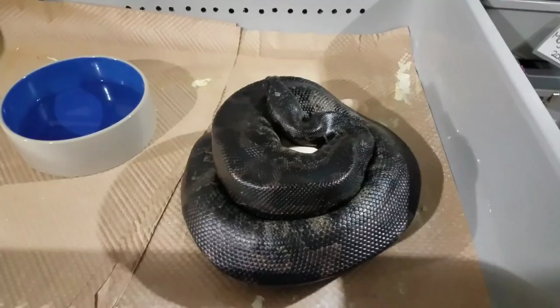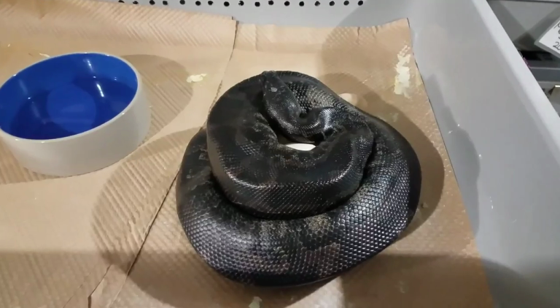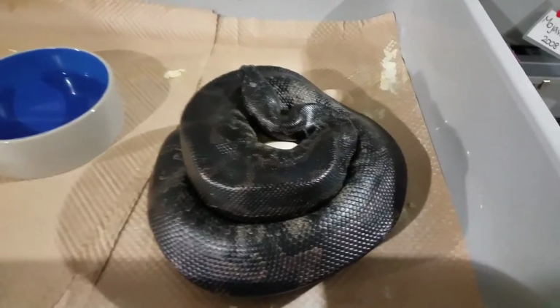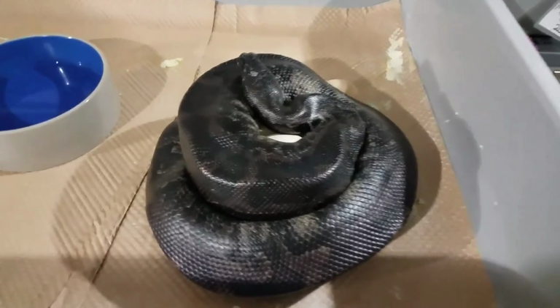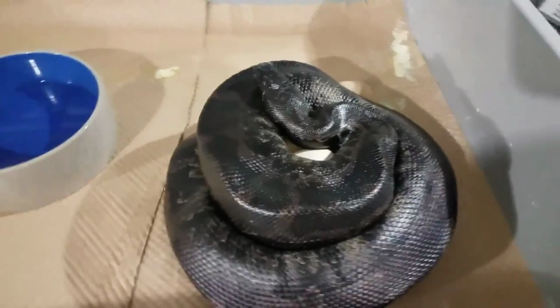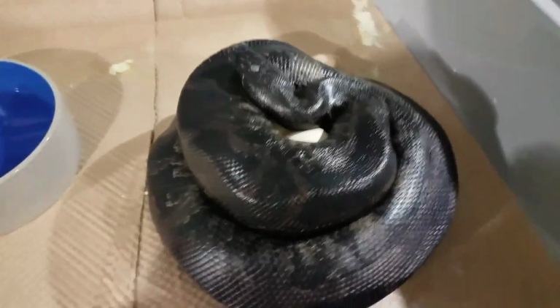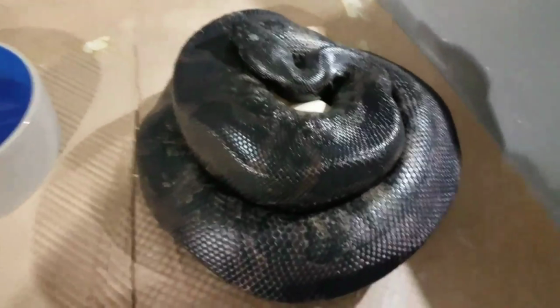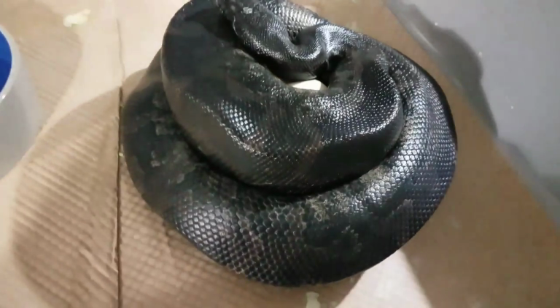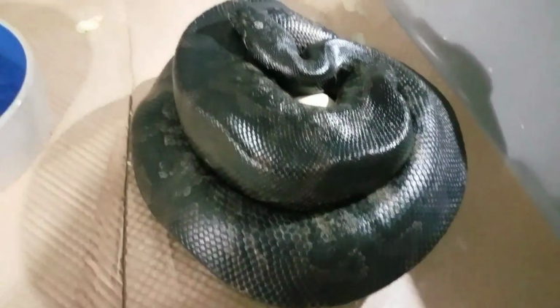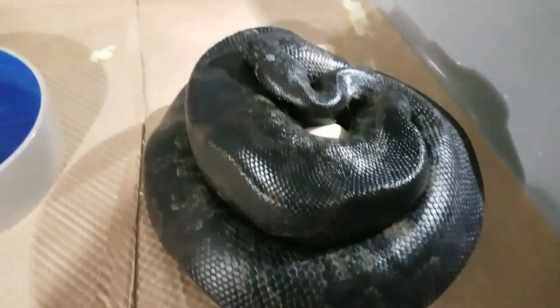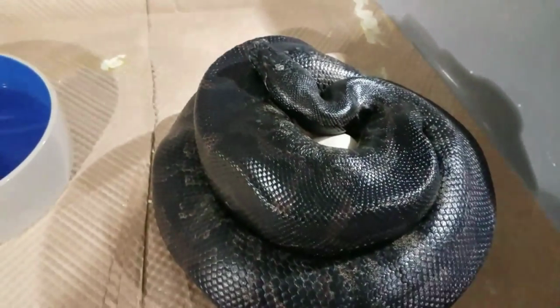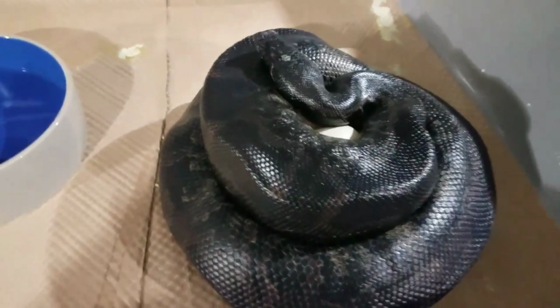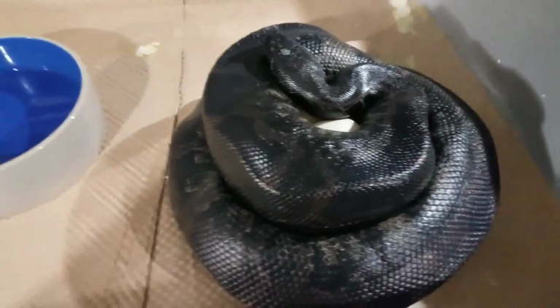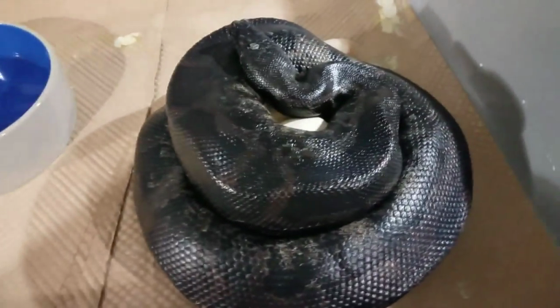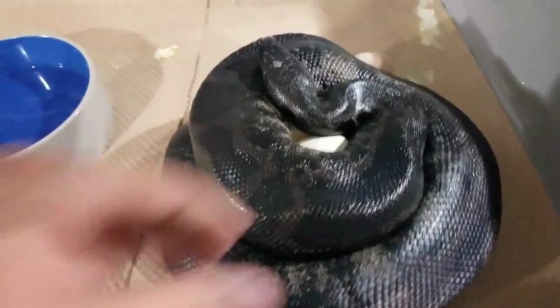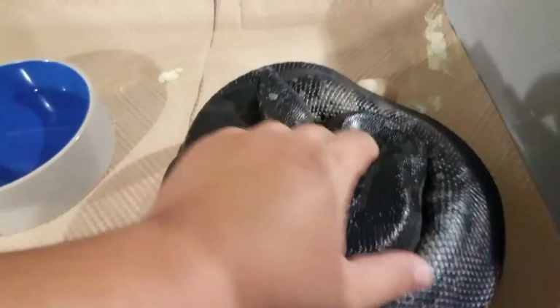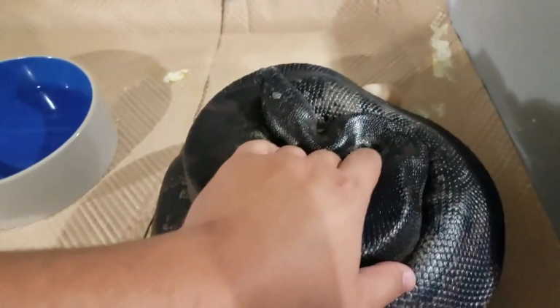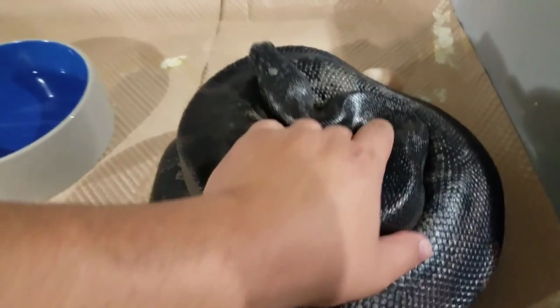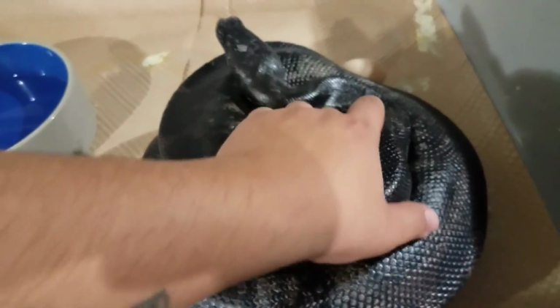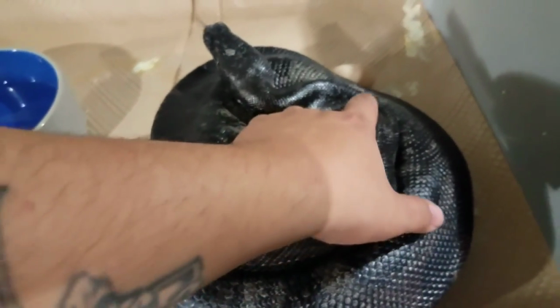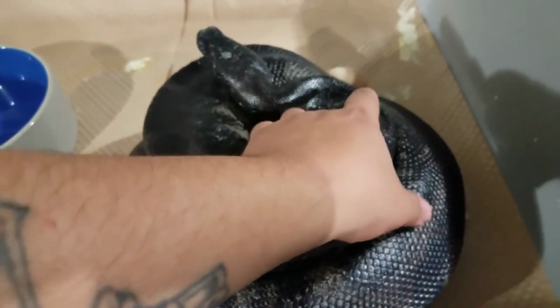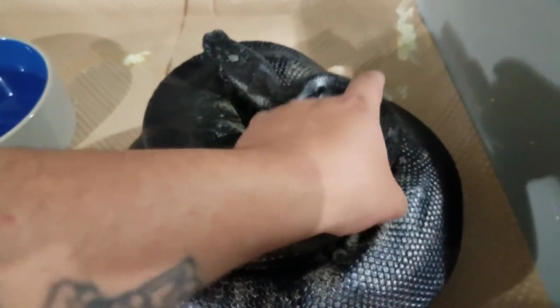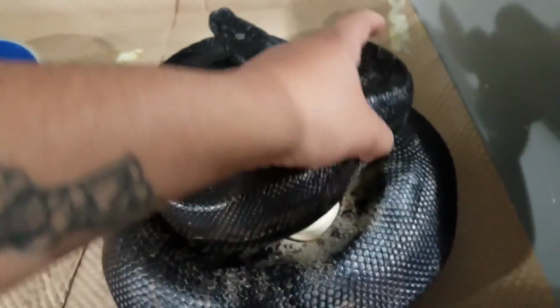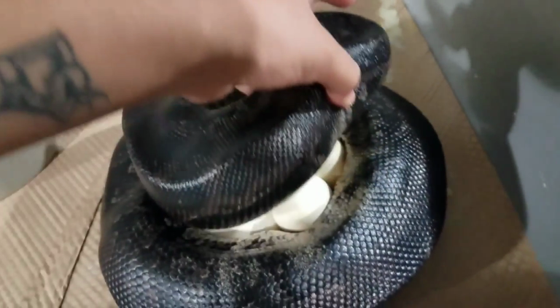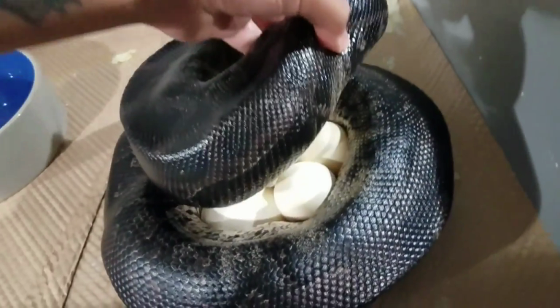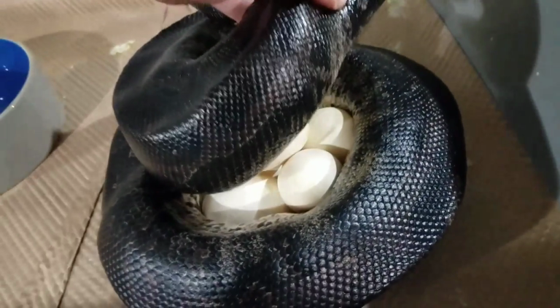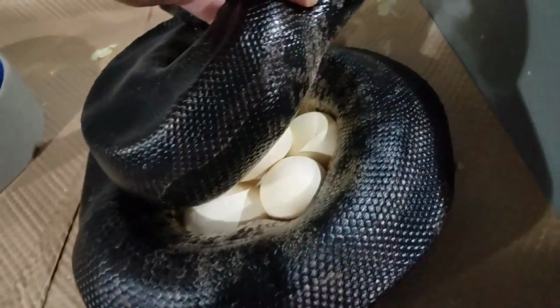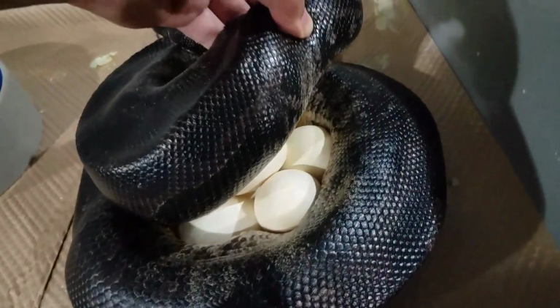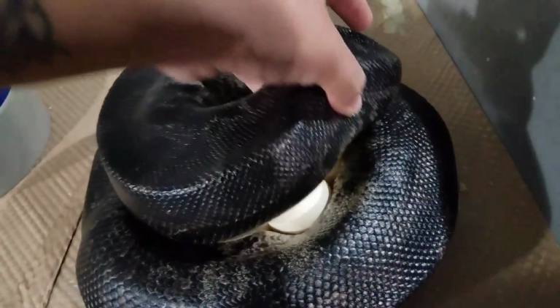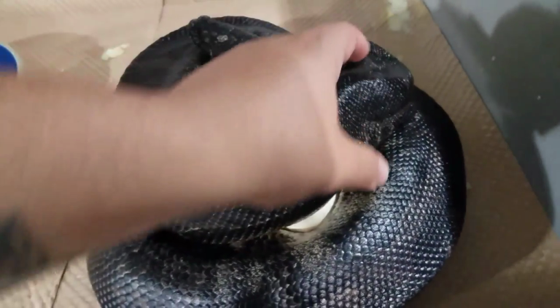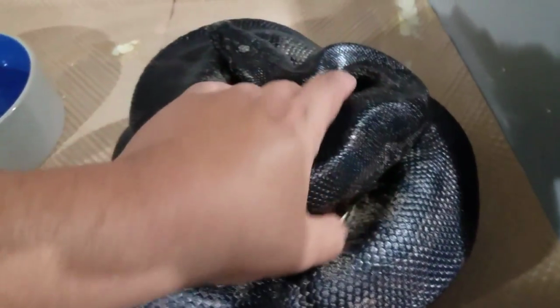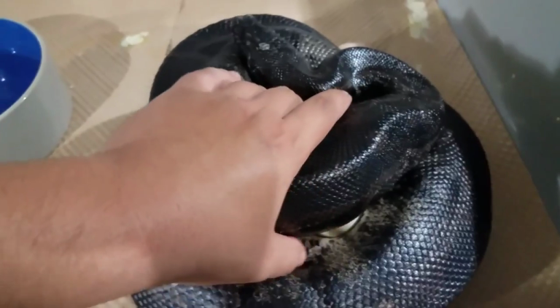Alright, what's up YouTube? We got the second Sumatra Short Tail clutch. Not a very big clutch for this first time mom, but still pretty alright.